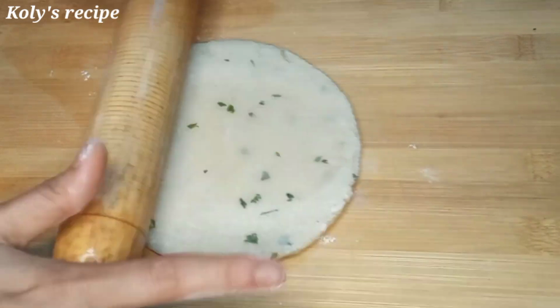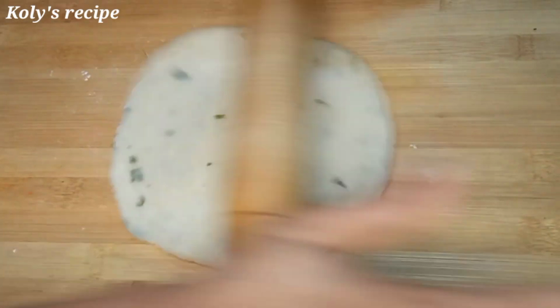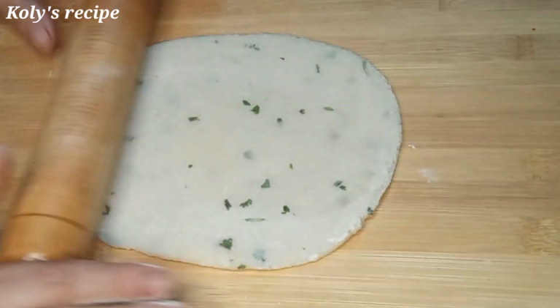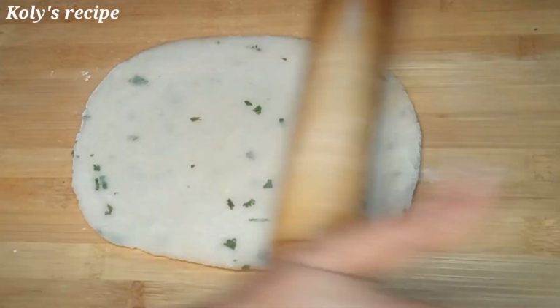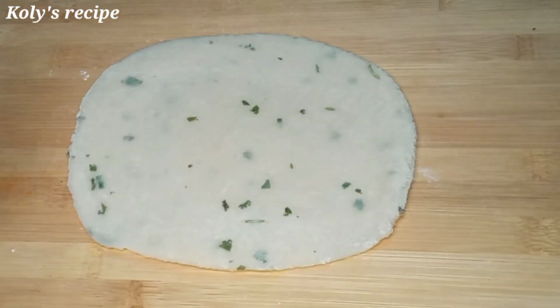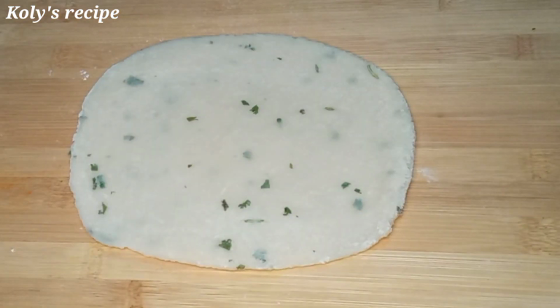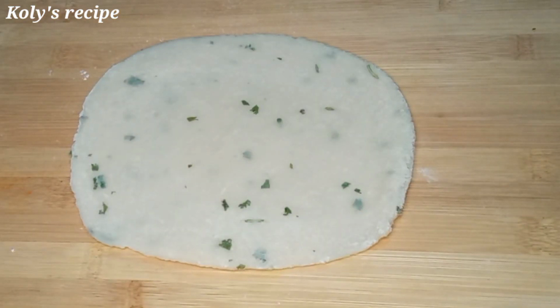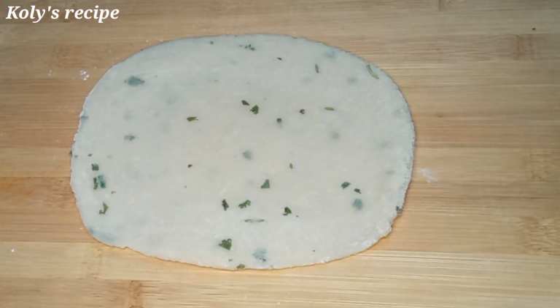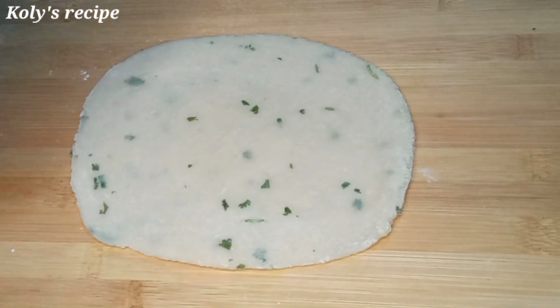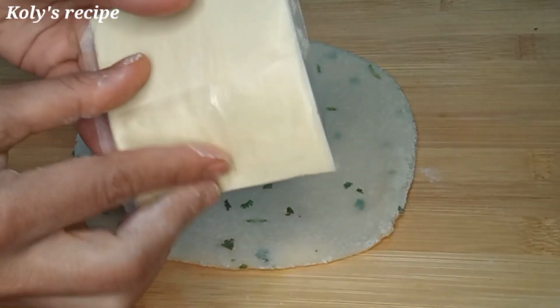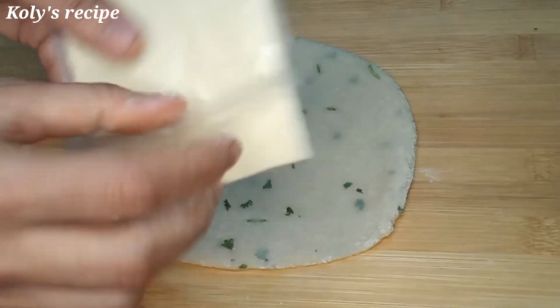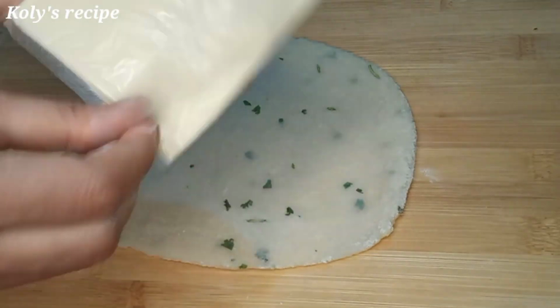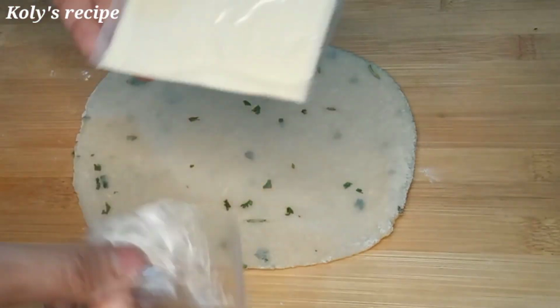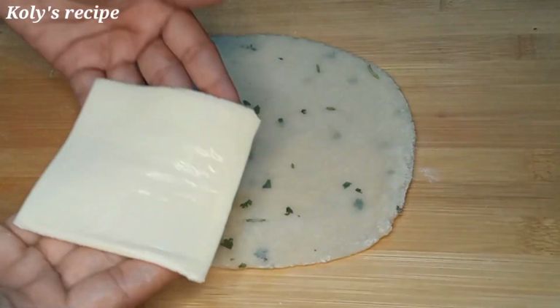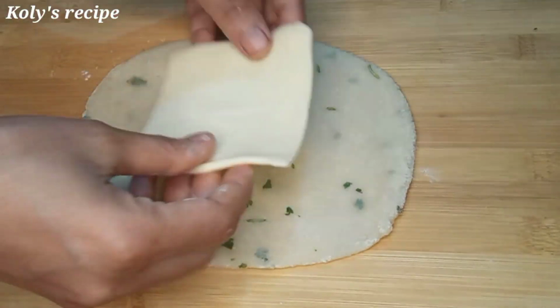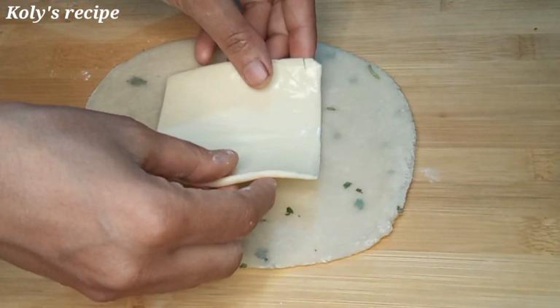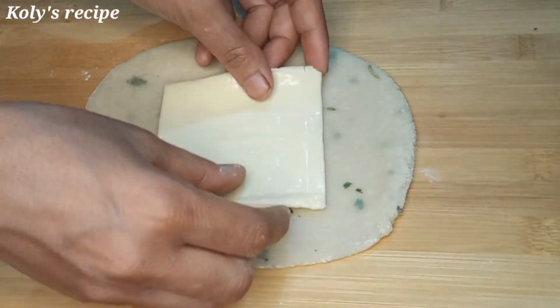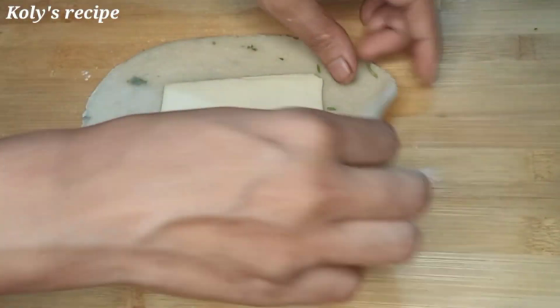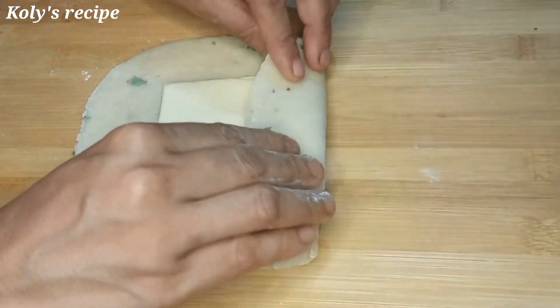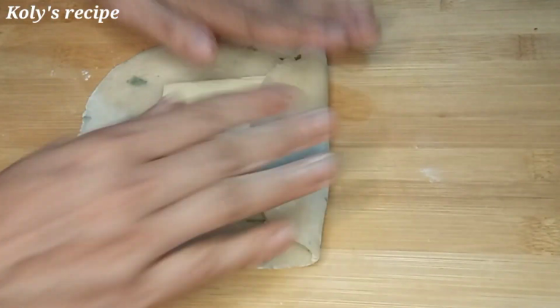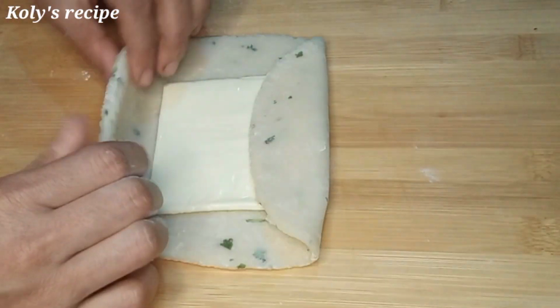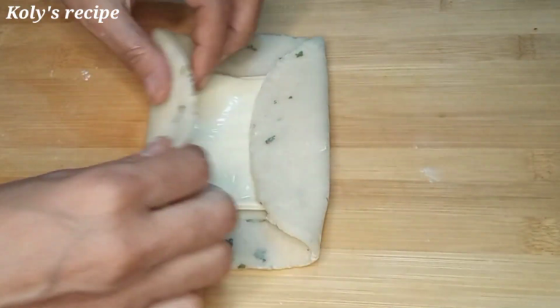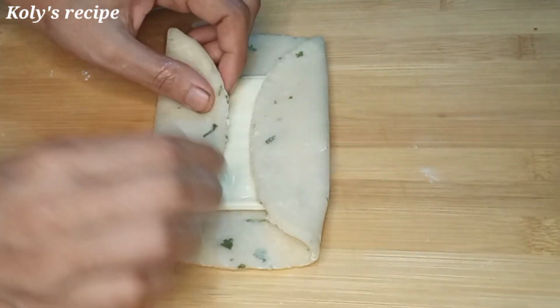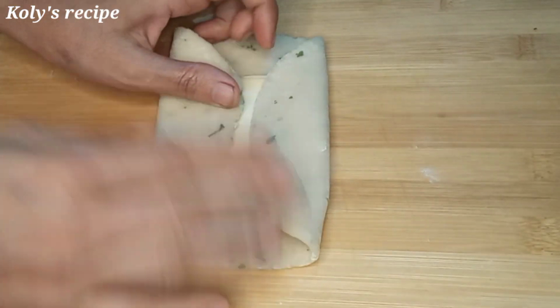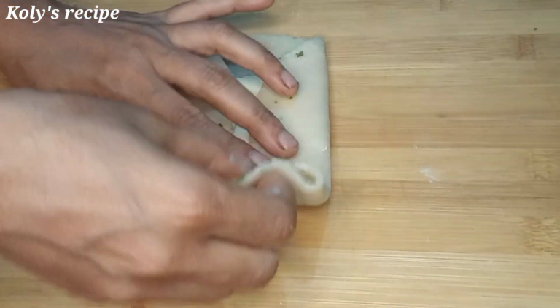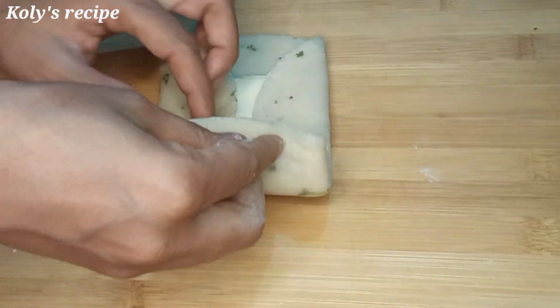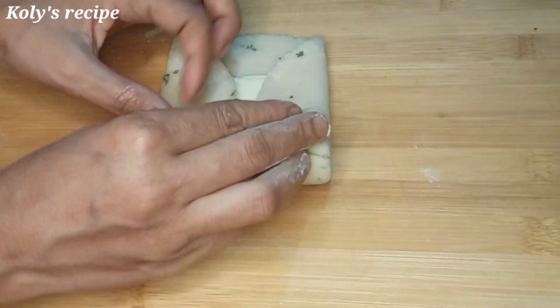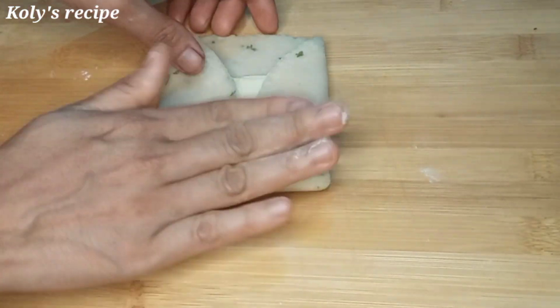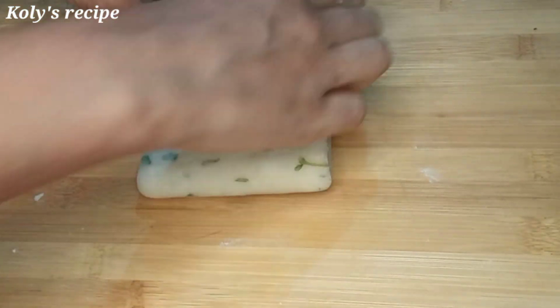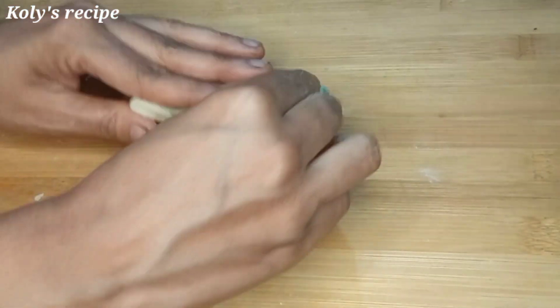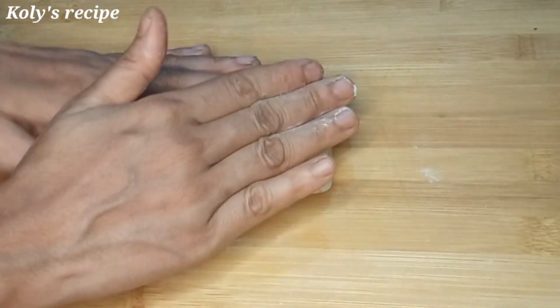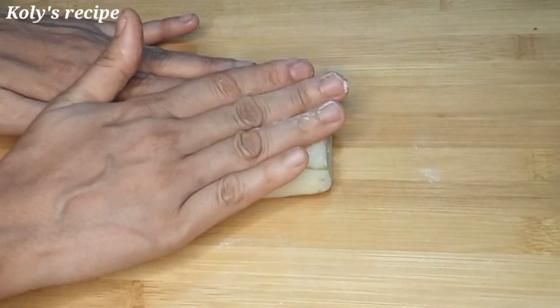I should have made a round shape. I should have made a round shape for 4 more pieces.